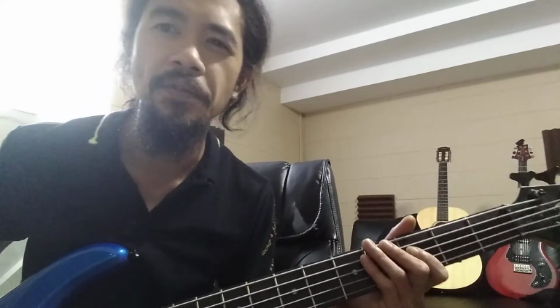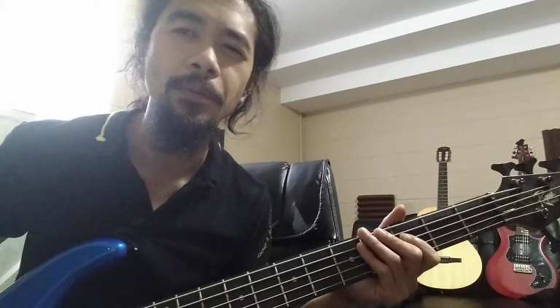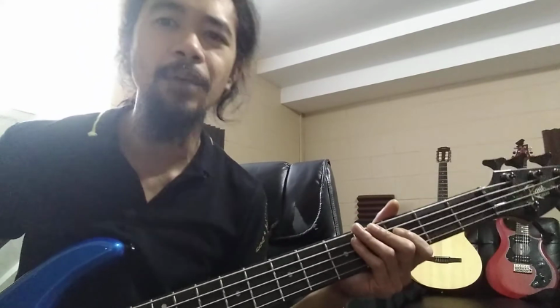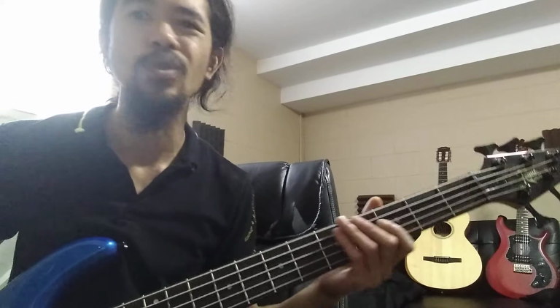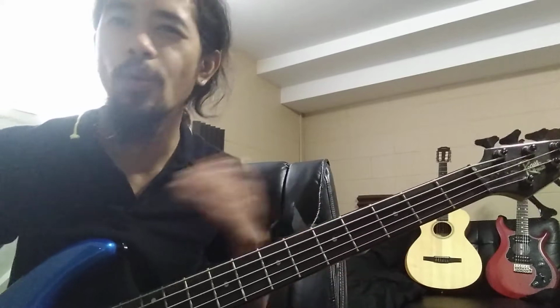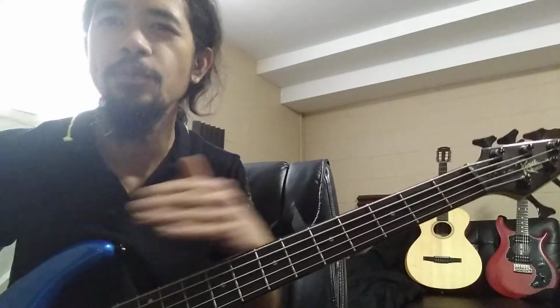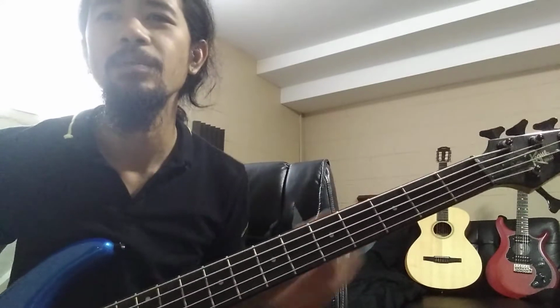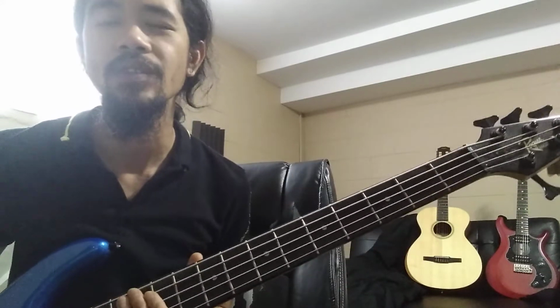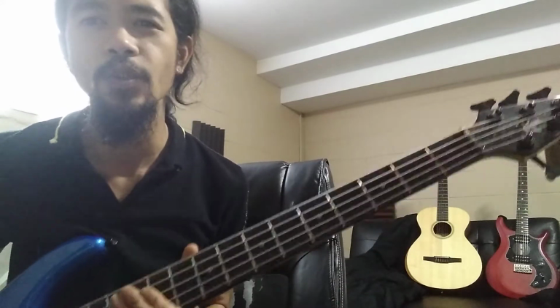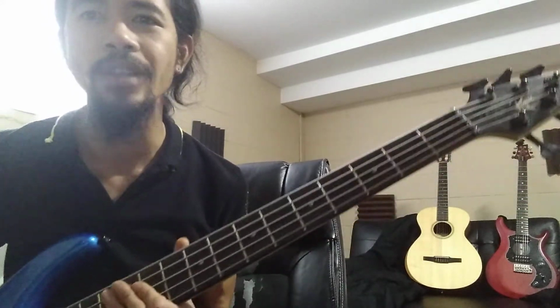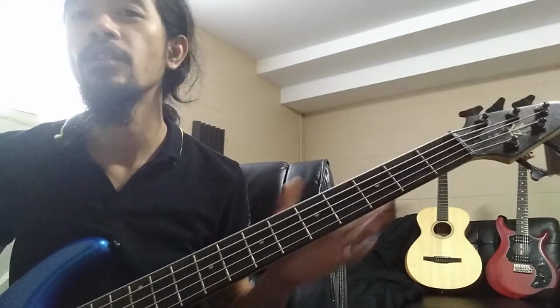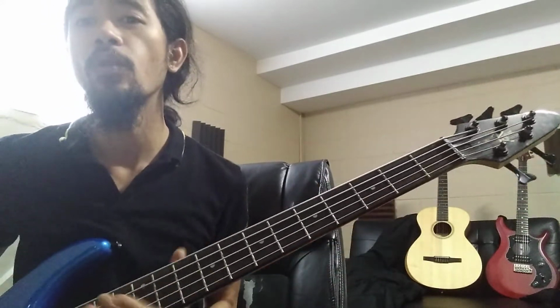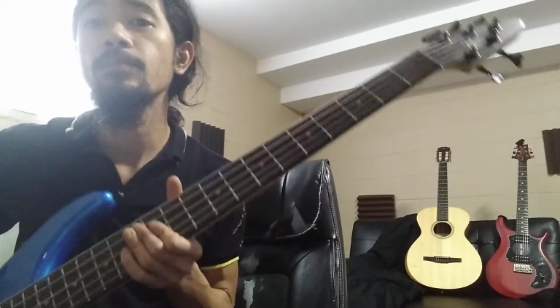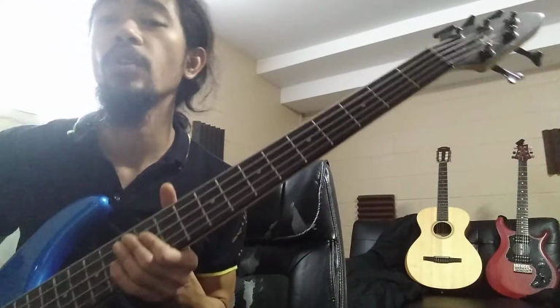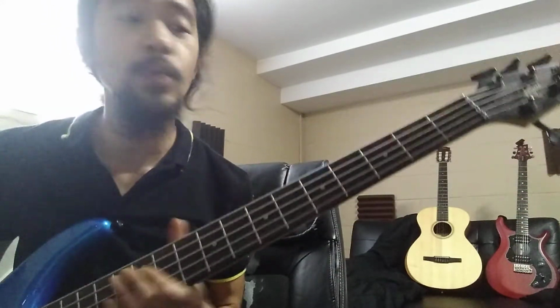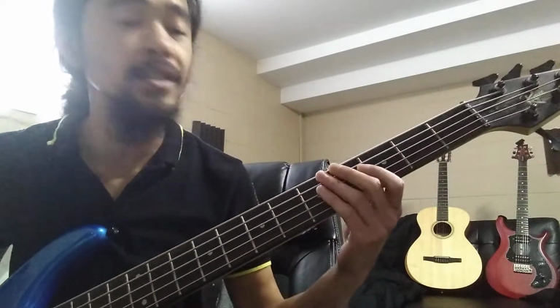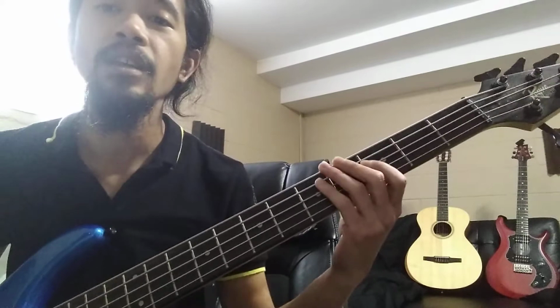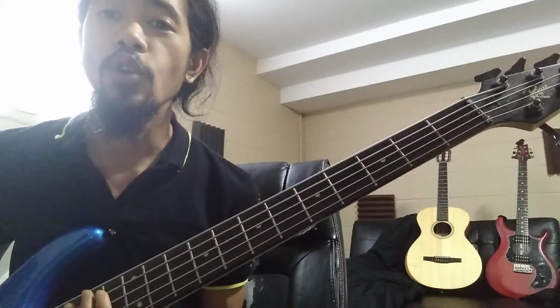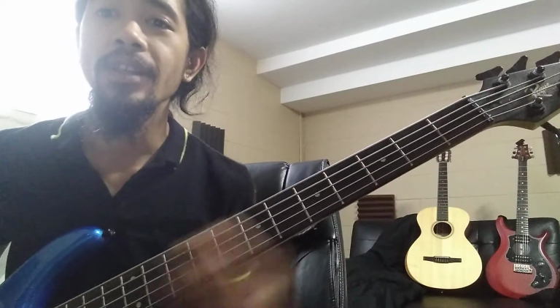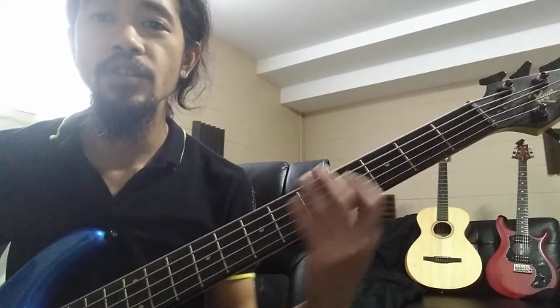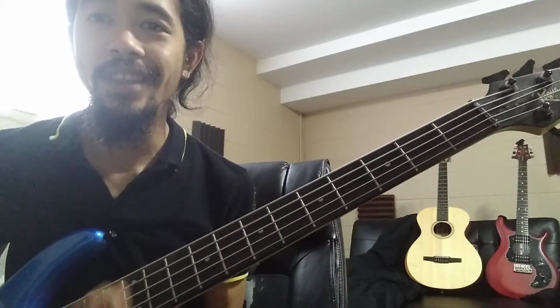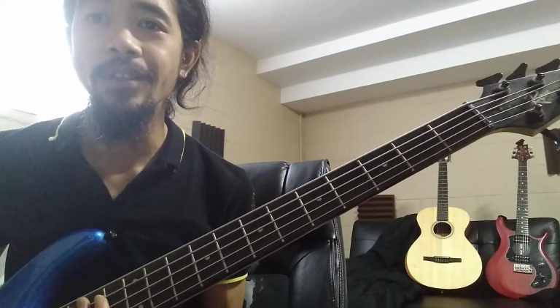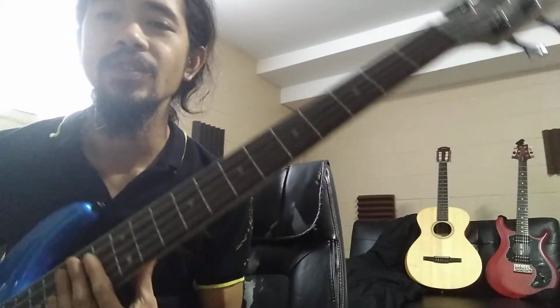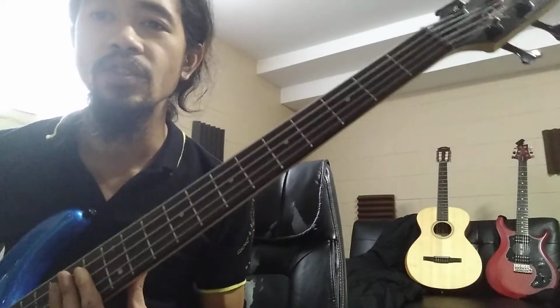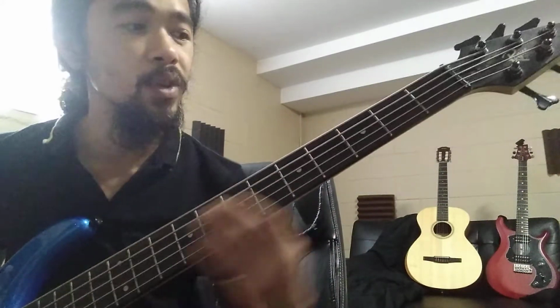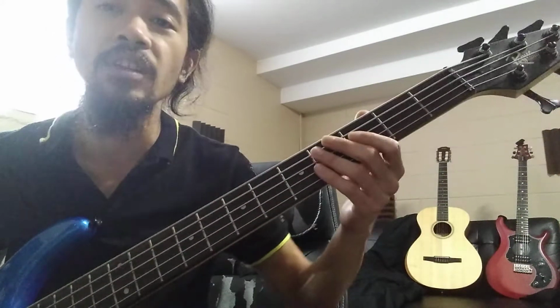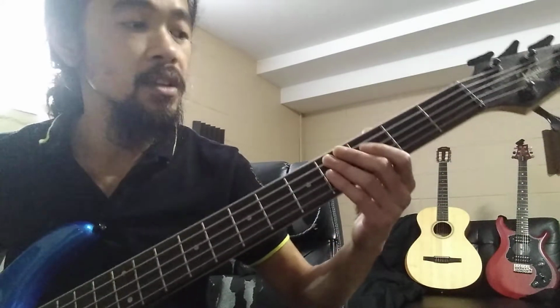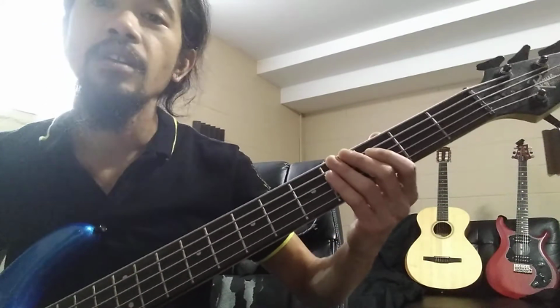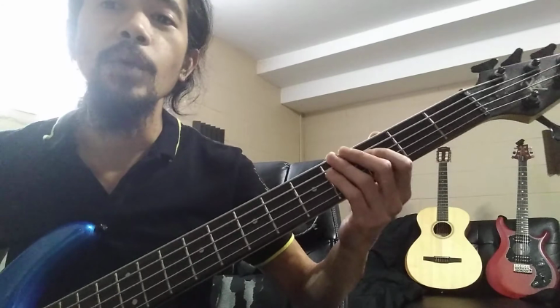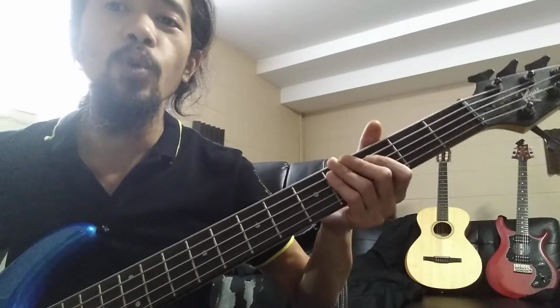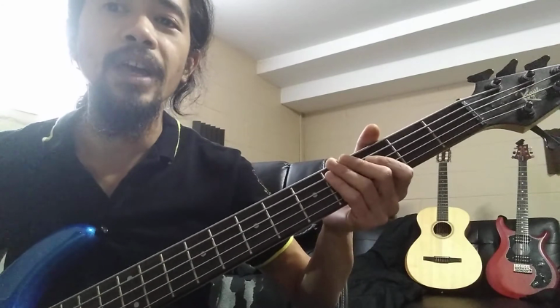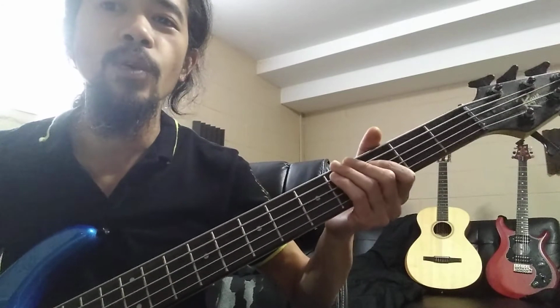You can always speed it up later, as long as you do it right. You can also practice it going straight down on one string, just using that one string. Remember: whole, whole, half, whole, whole, half.